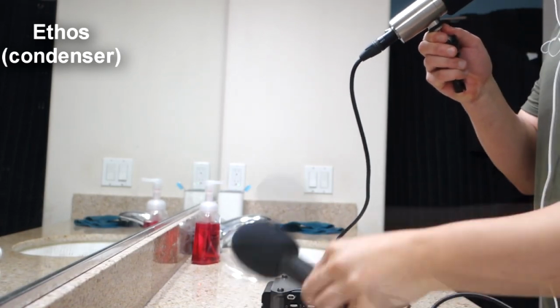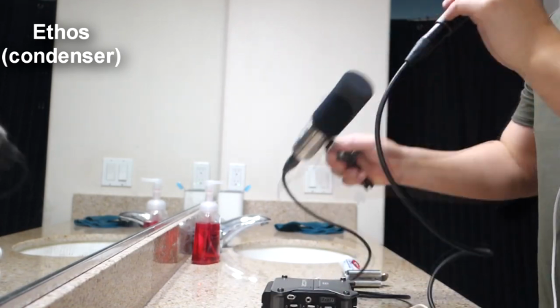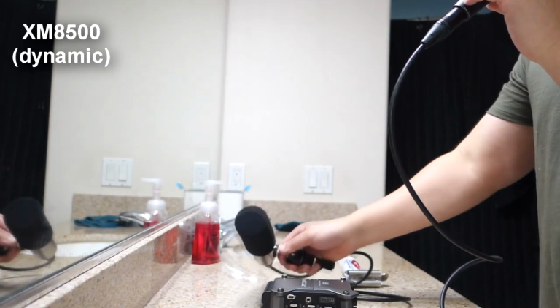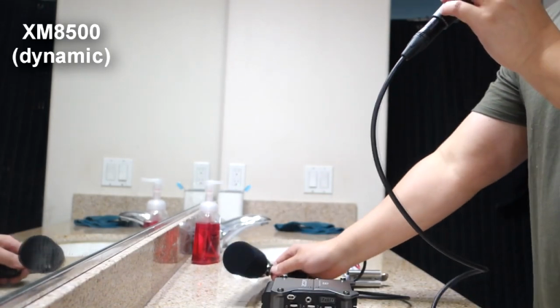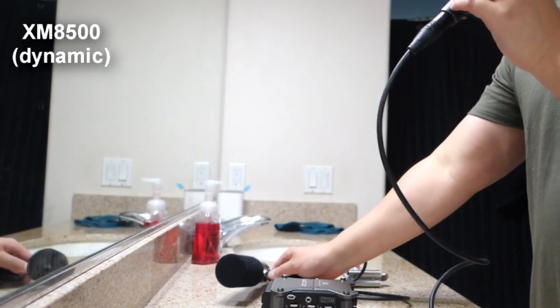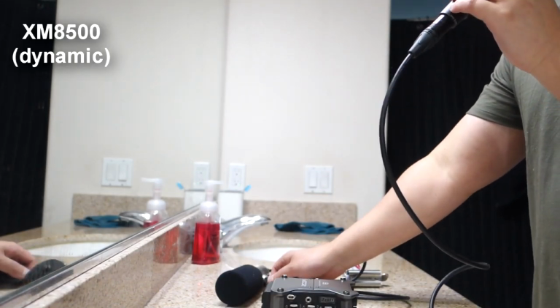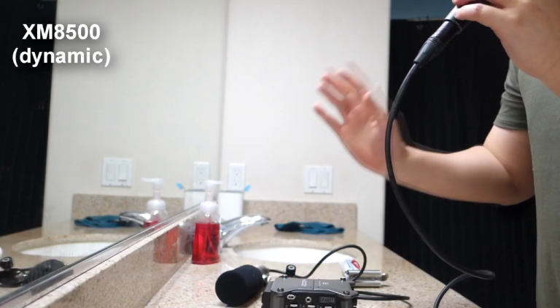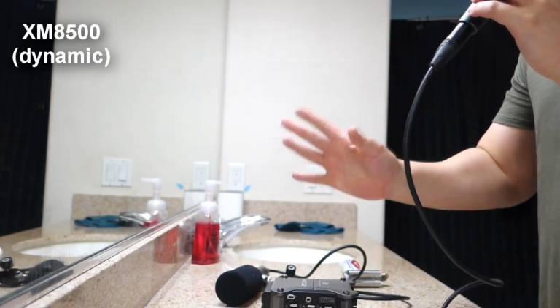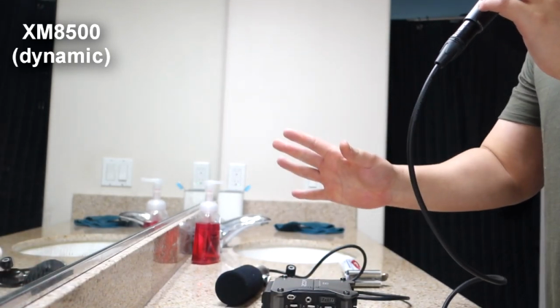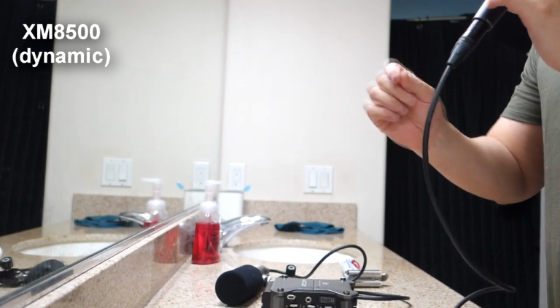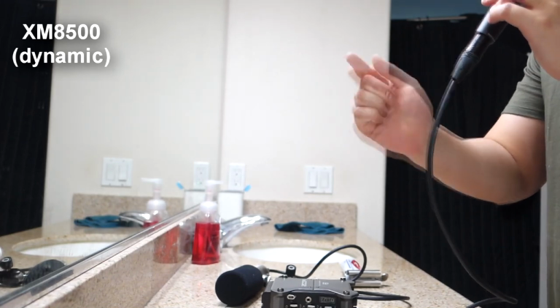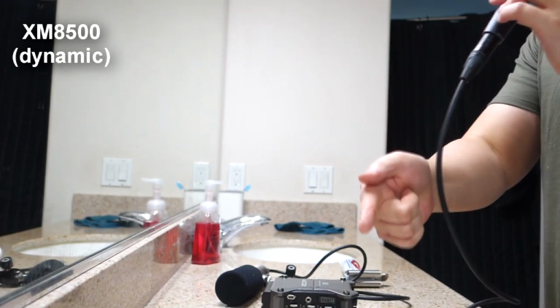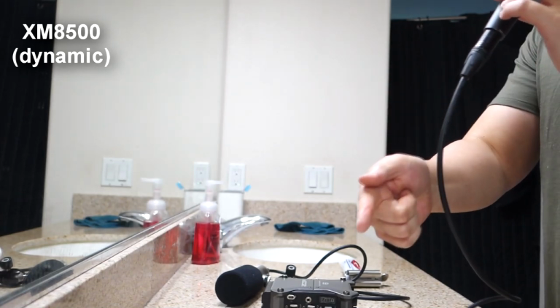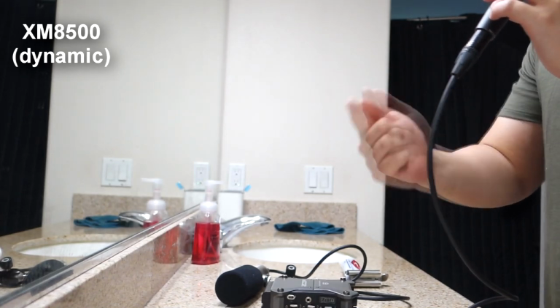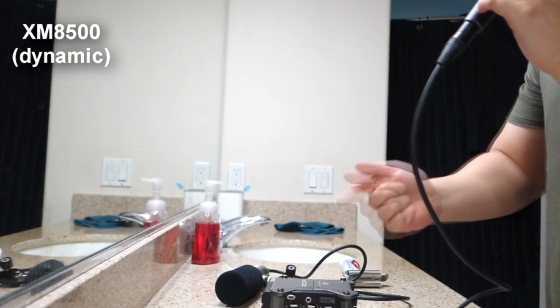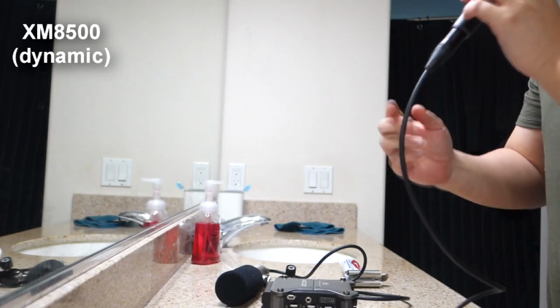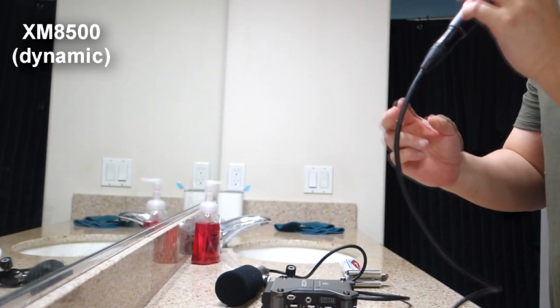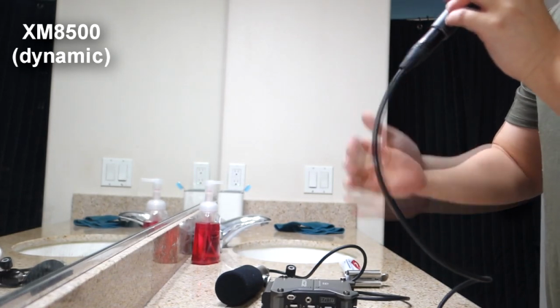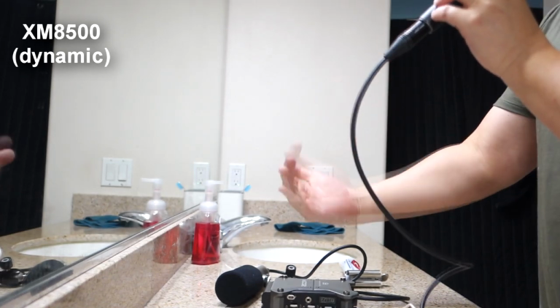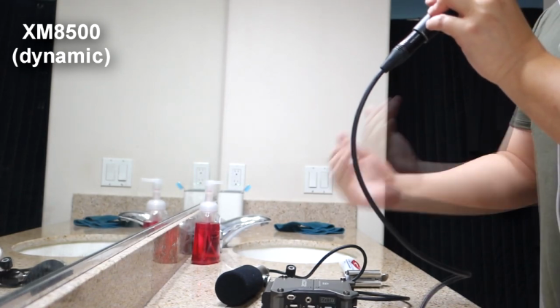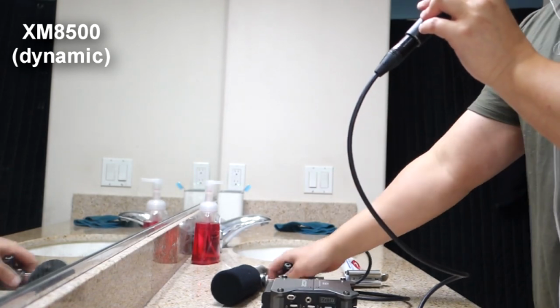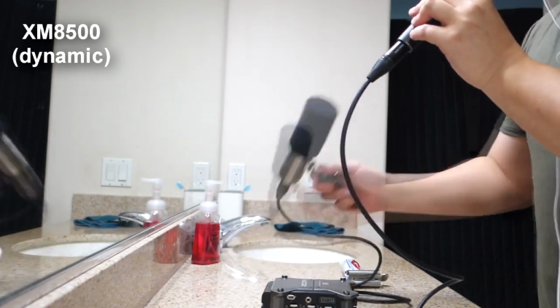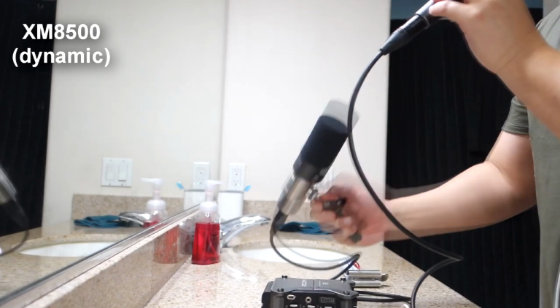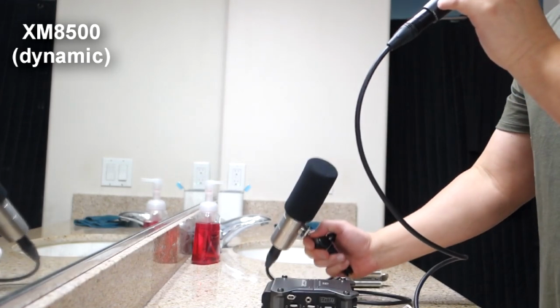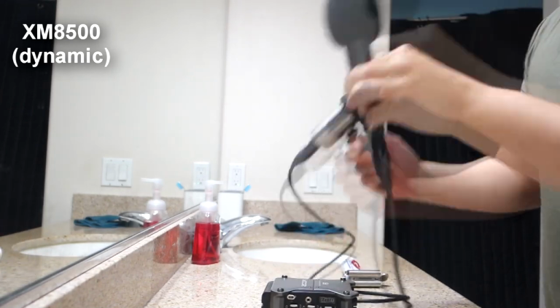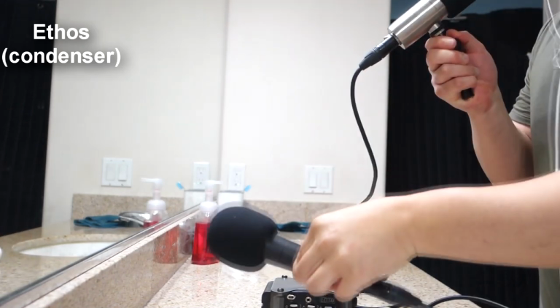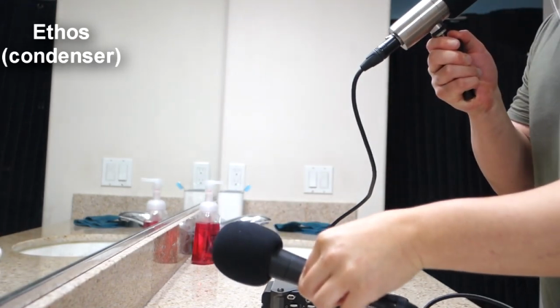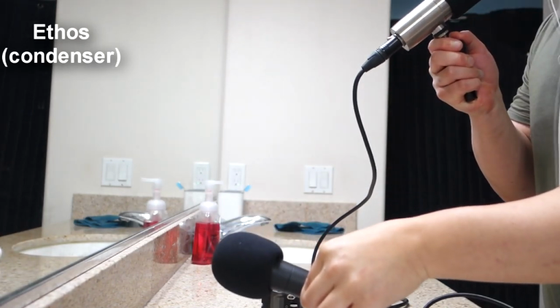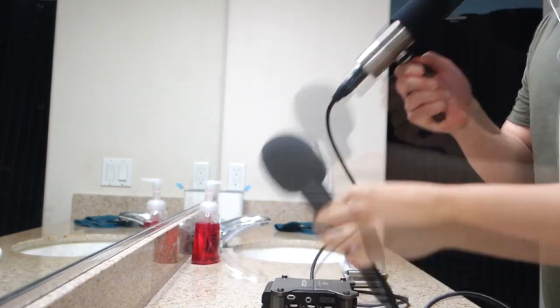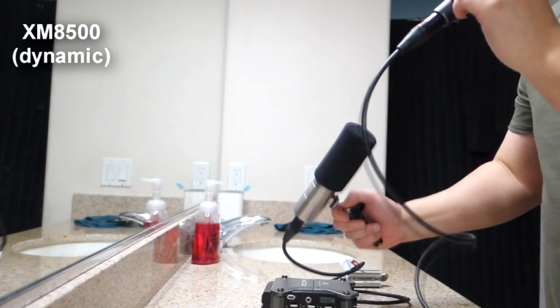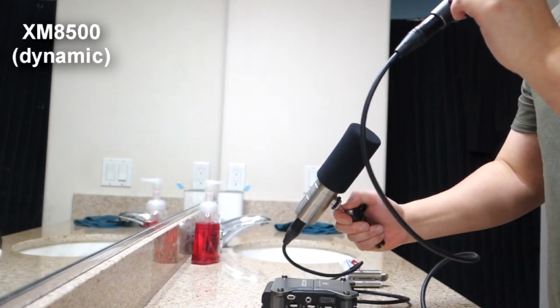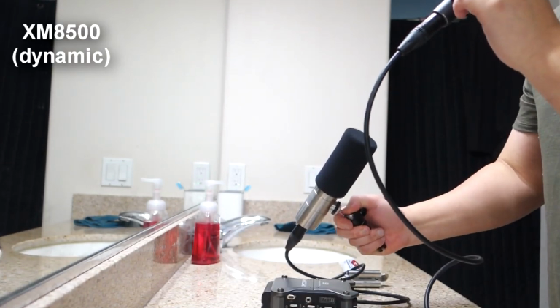But here's how it sounds. What I'm going to do is turn on some water and see which picks up more of the noise. Remember, this is all pretty much as level matched as I could do it. Mic check testing 1-2-3. Mic check testing 1-2-3.